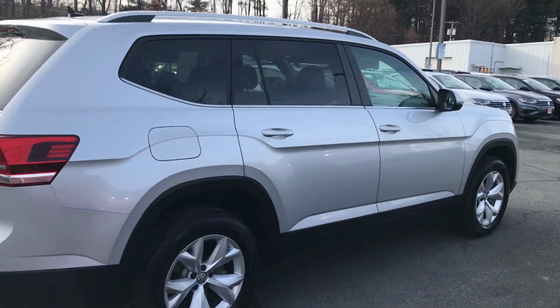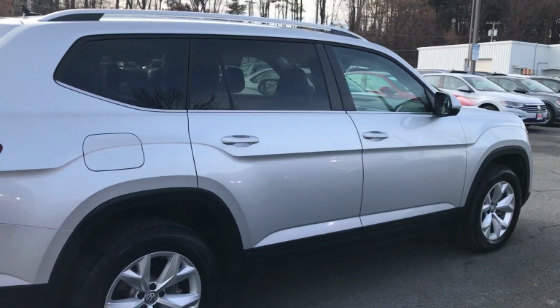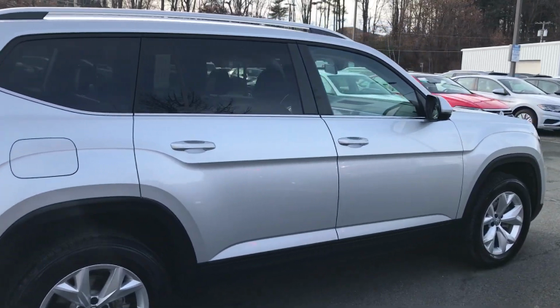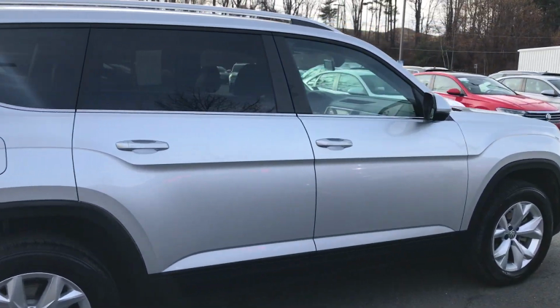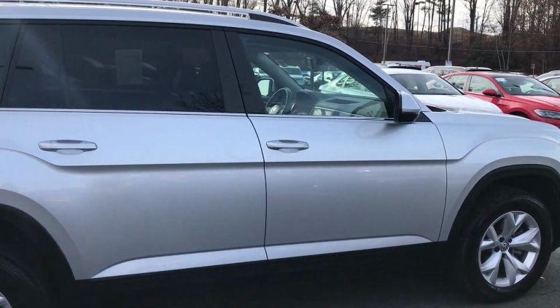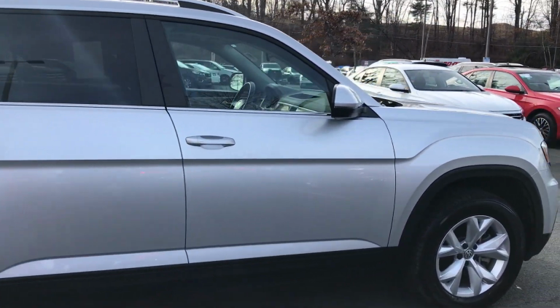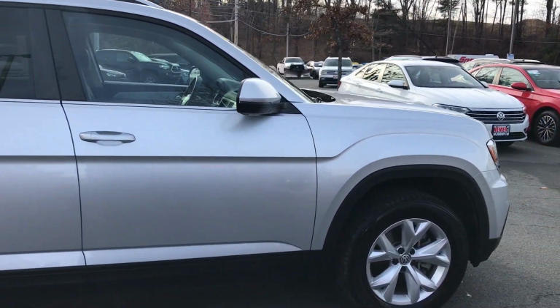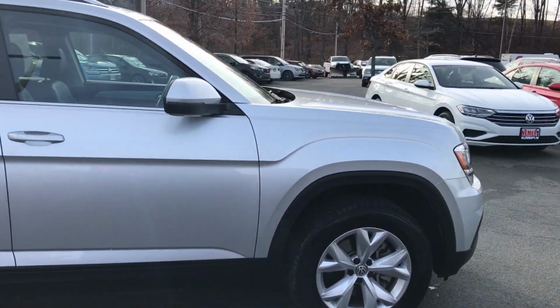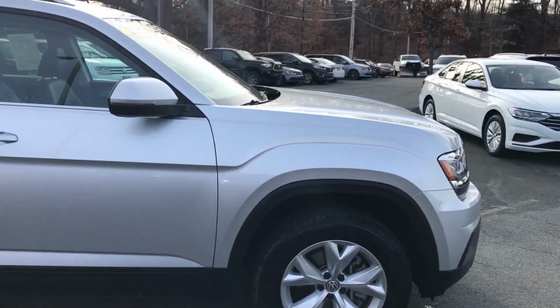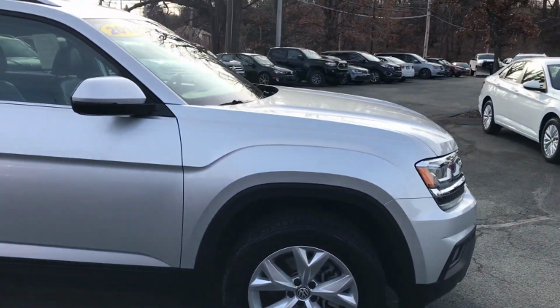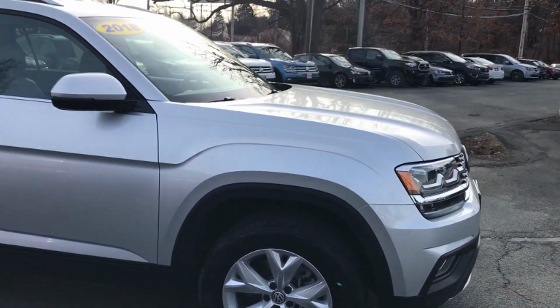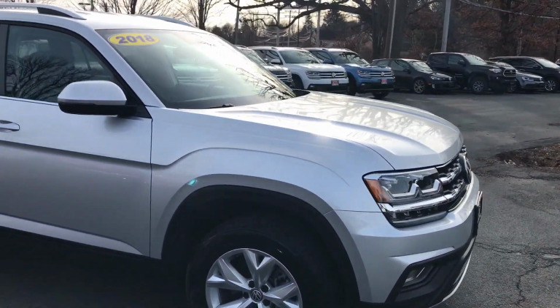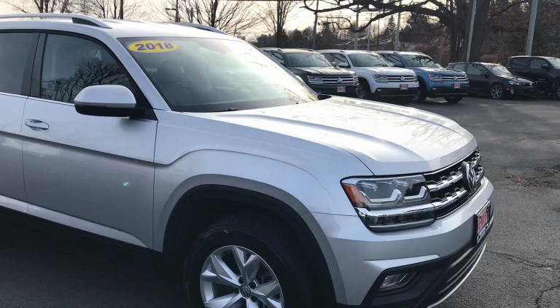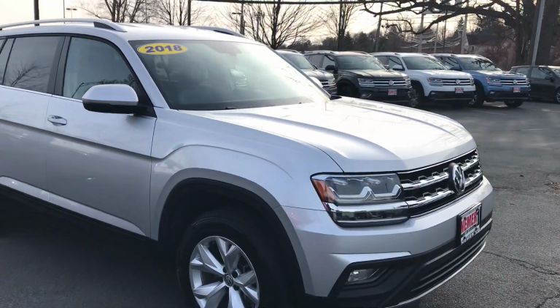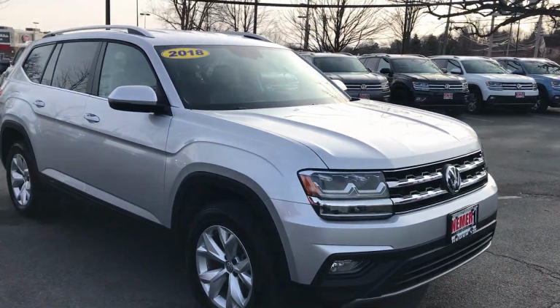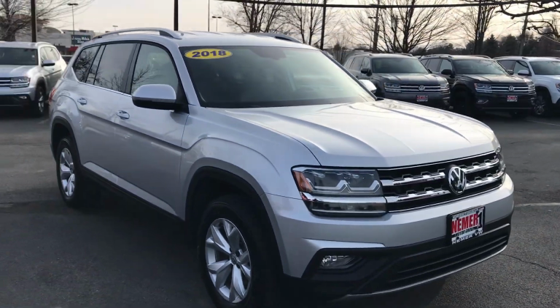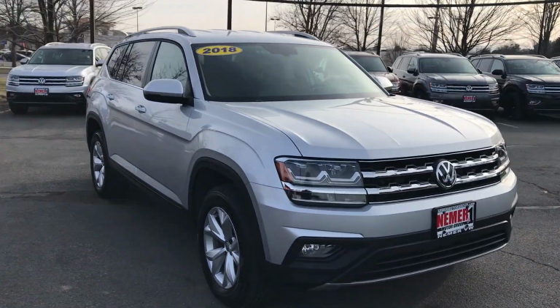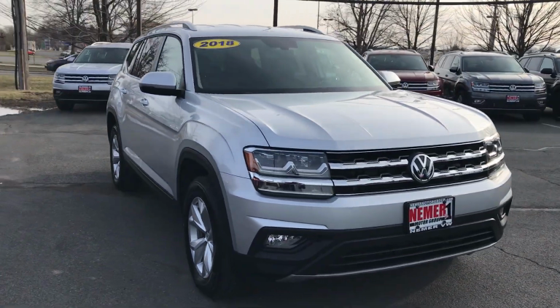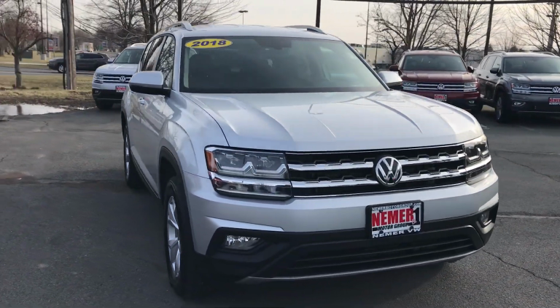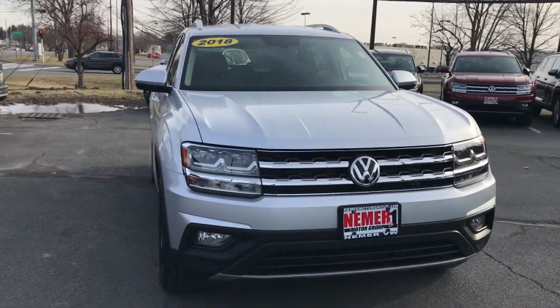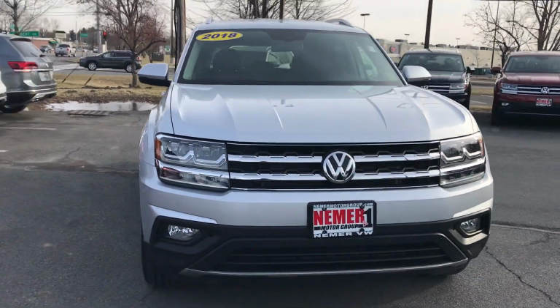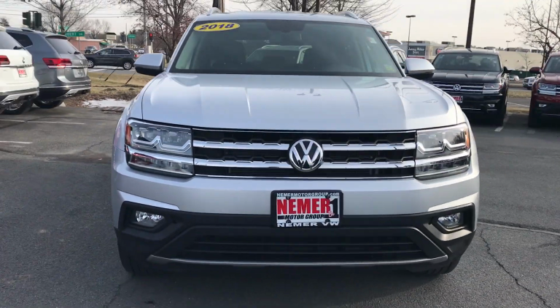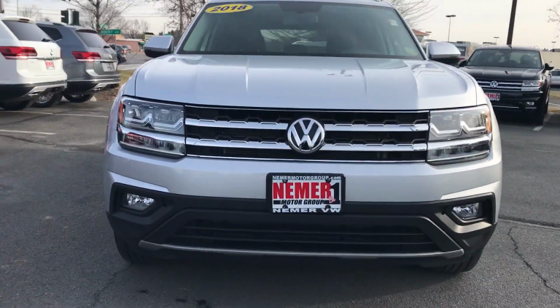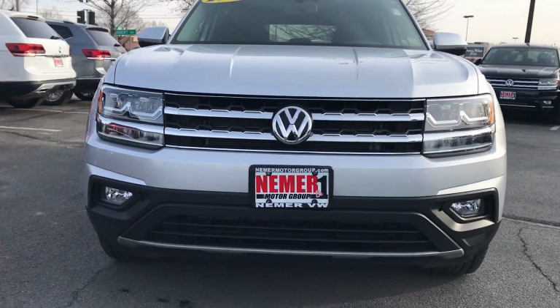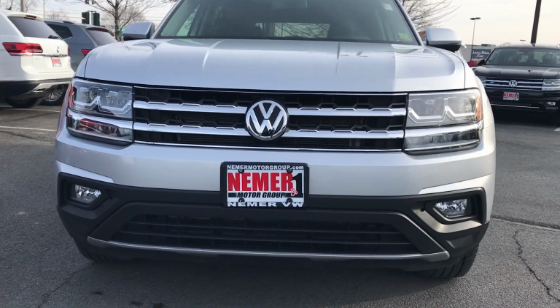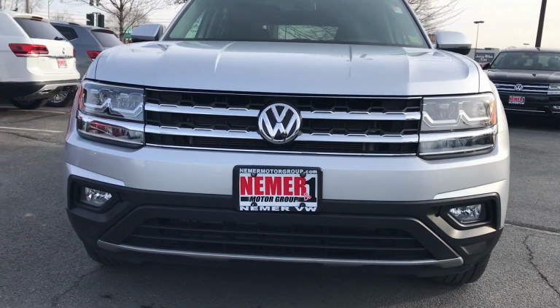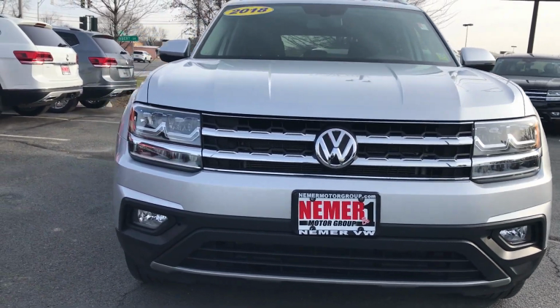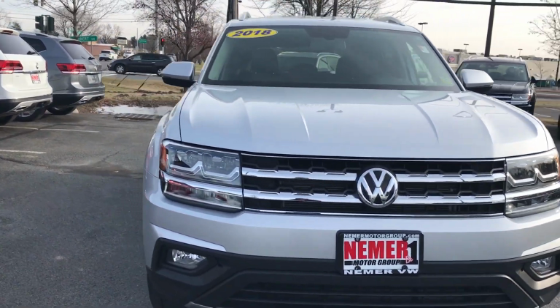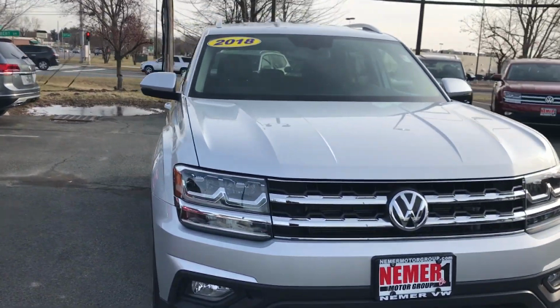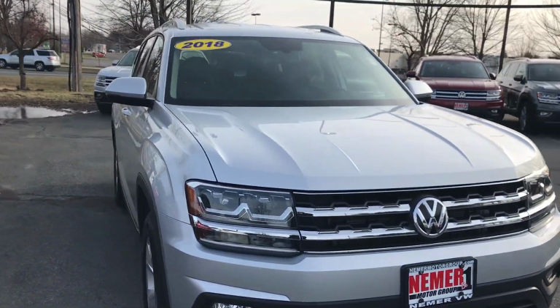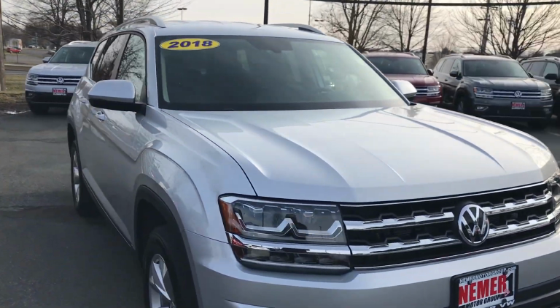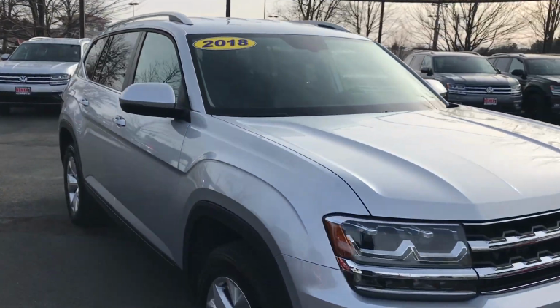Roof rails on the top. Silver exterior with black interior and nice shape. The front of this SE features fog lamps, so you can see on the front, and LED daytime running lights when the vehicle's turned on.